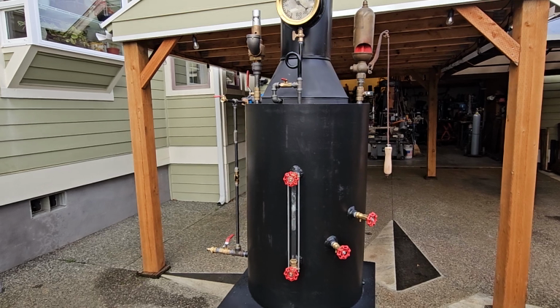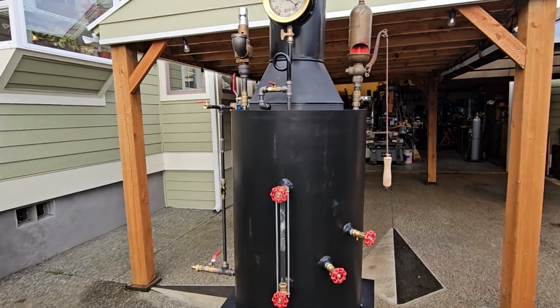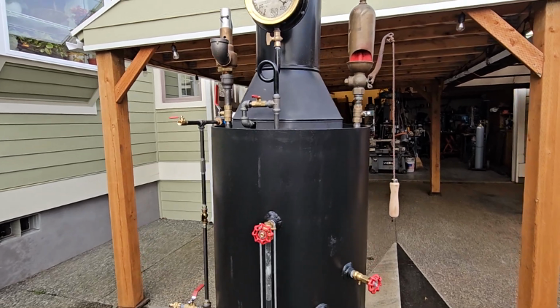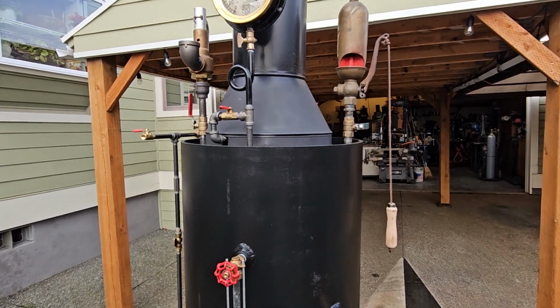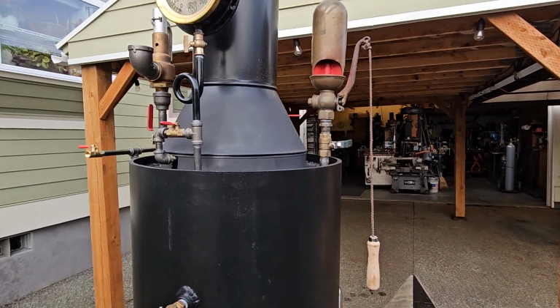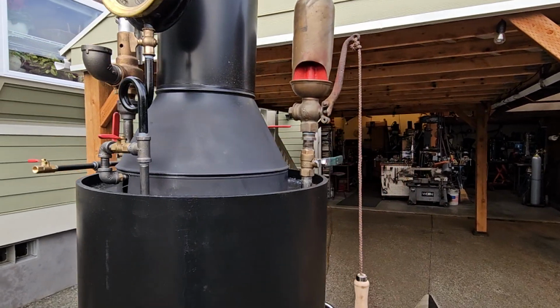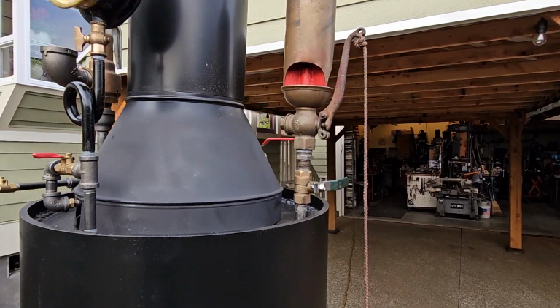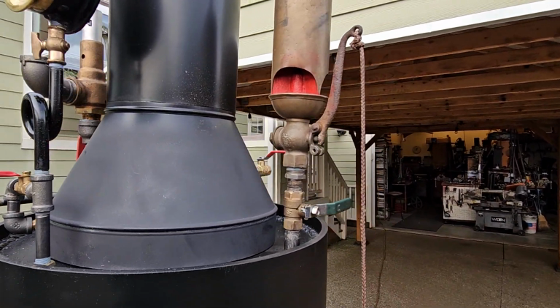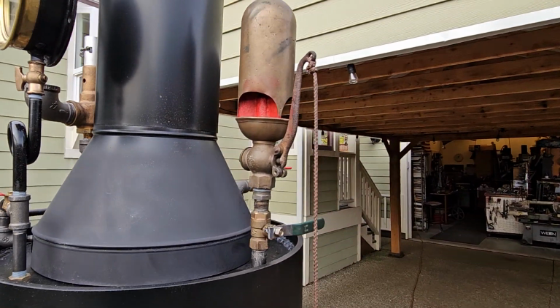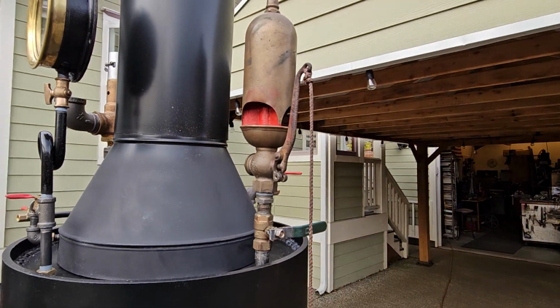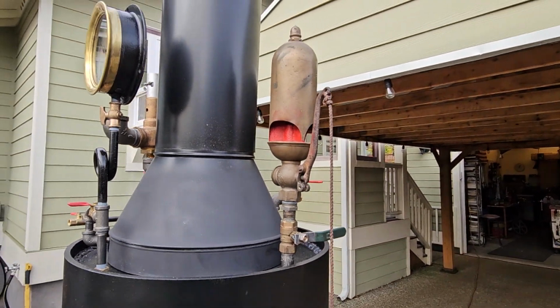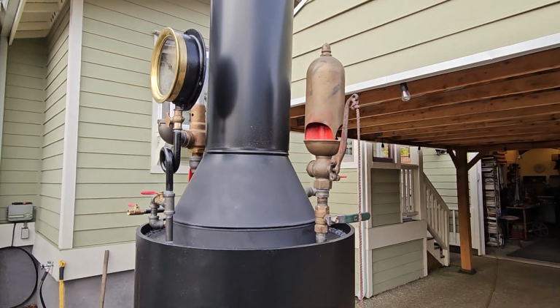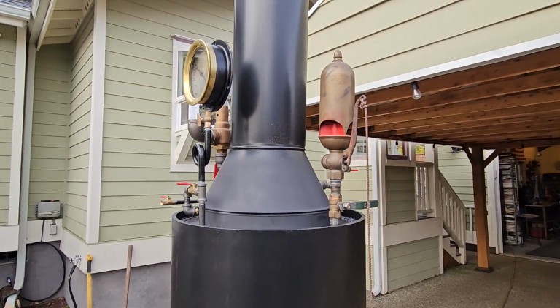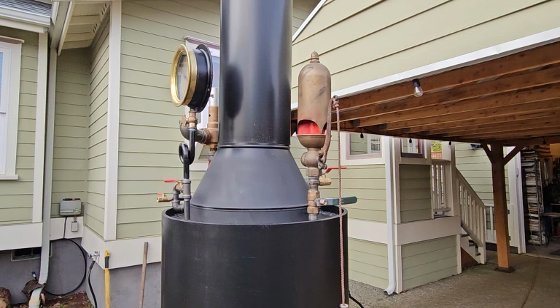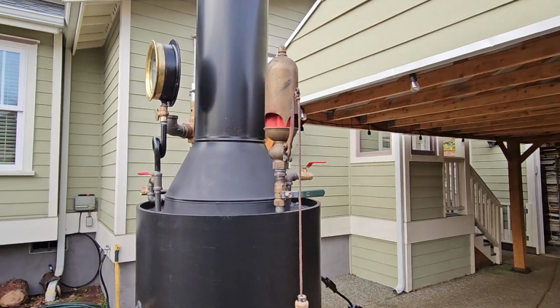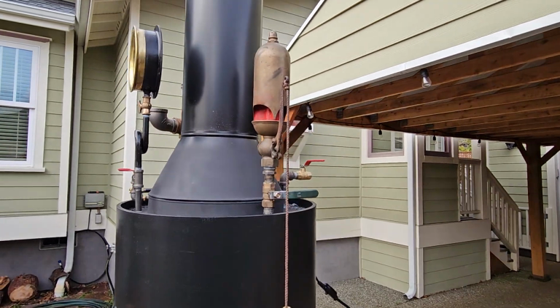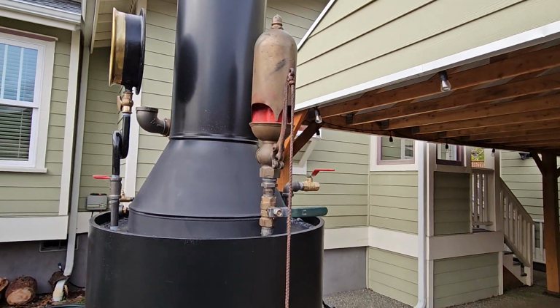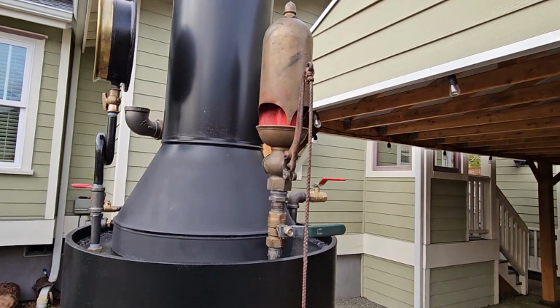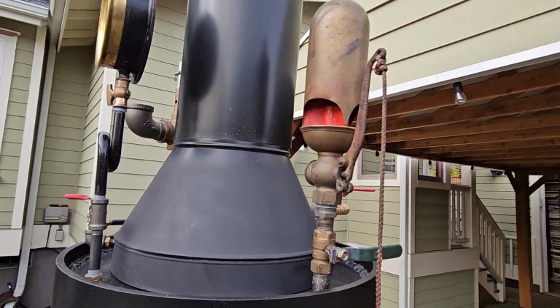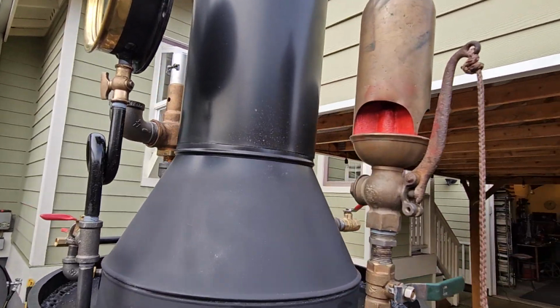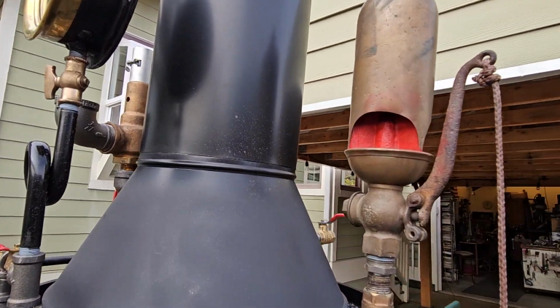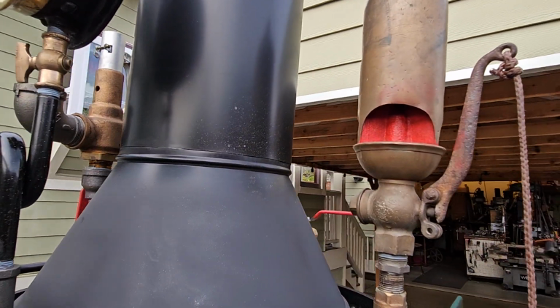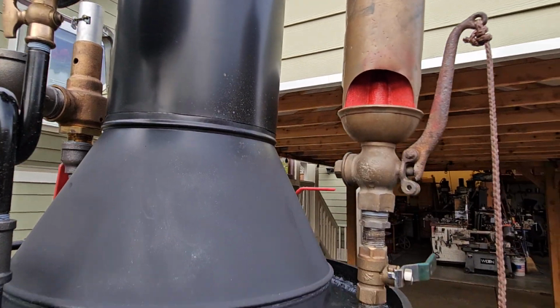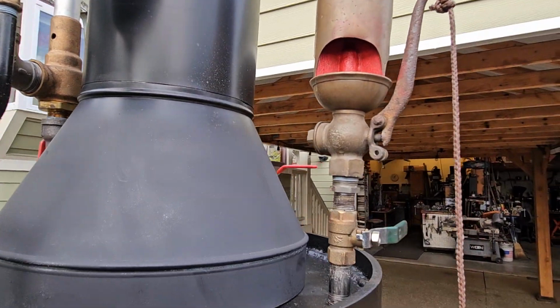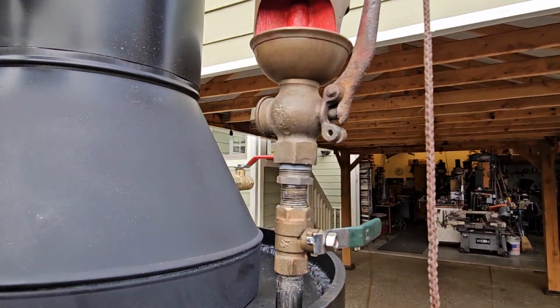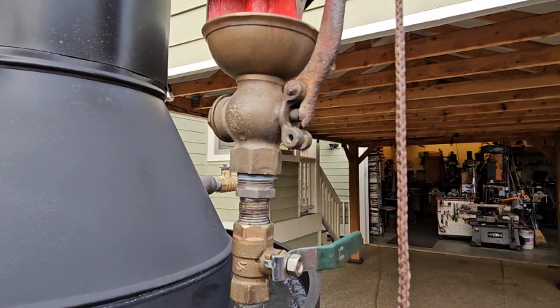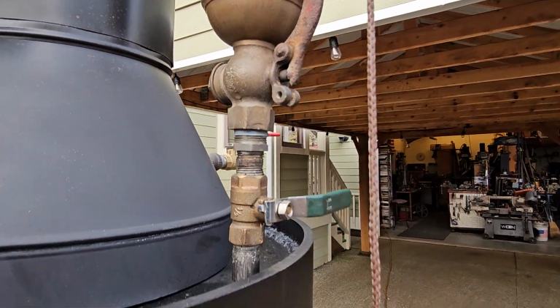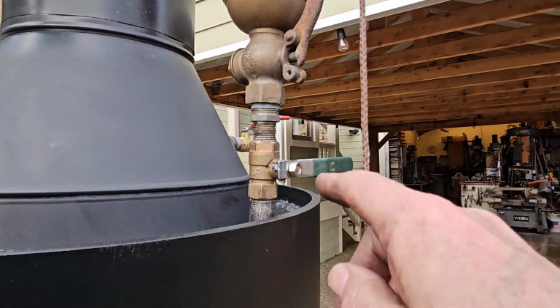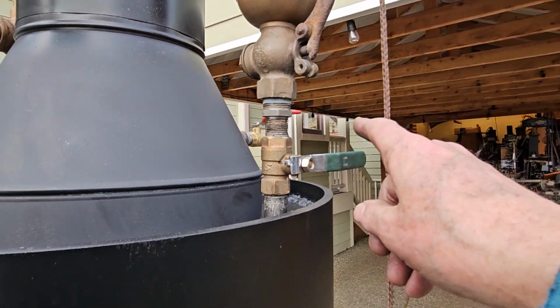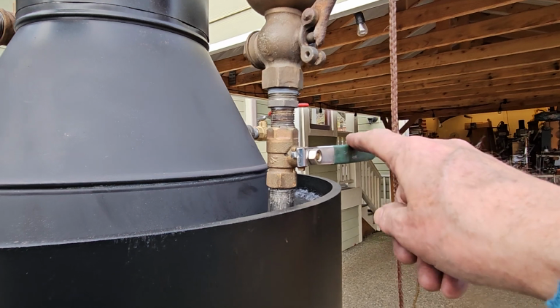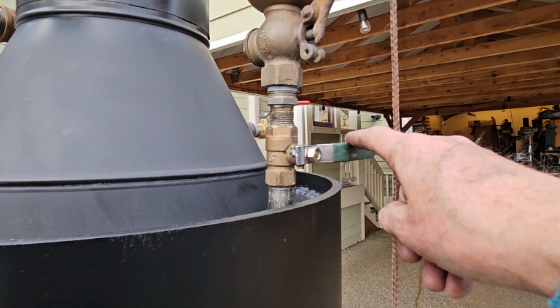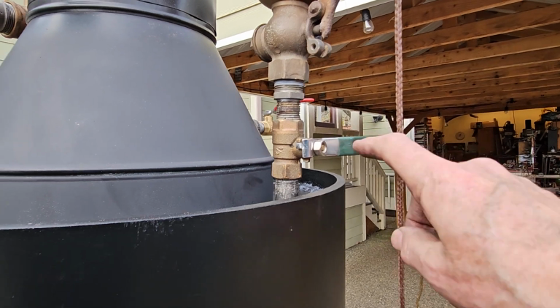It has a really nice old three-chime whistle on it. It does have a dent on the back side, but it looks pretty good. The valve is not working on it, so I'm going to leave this test valve on it.